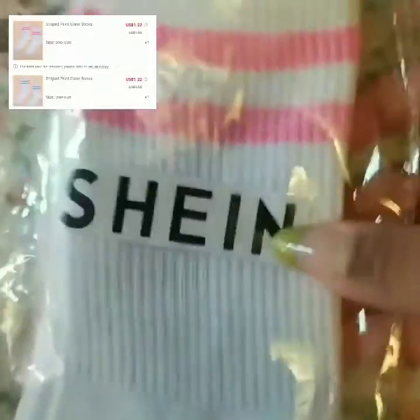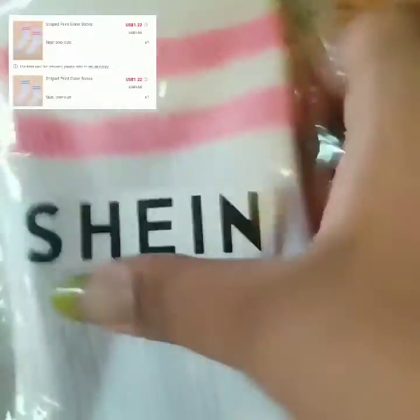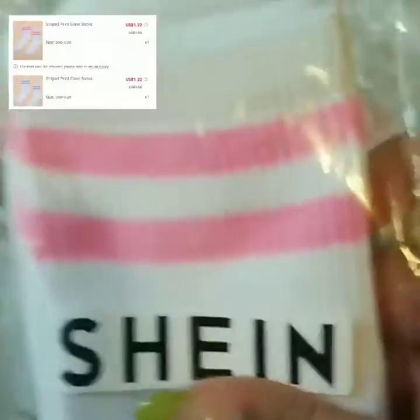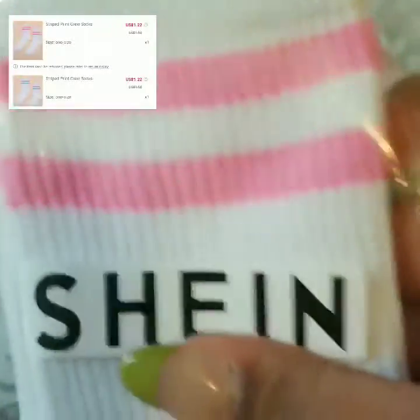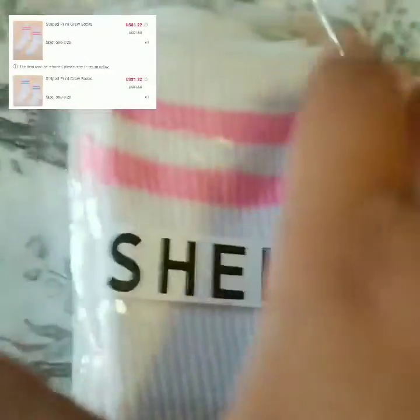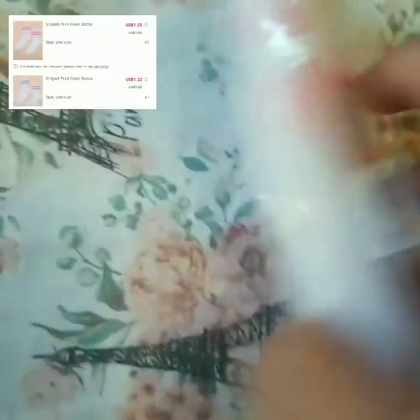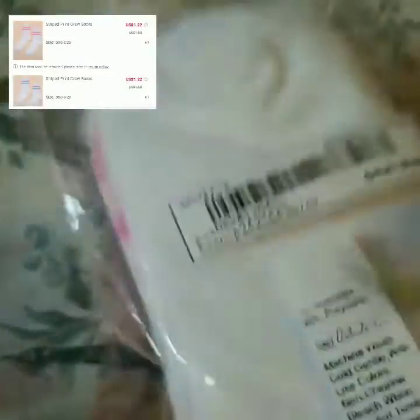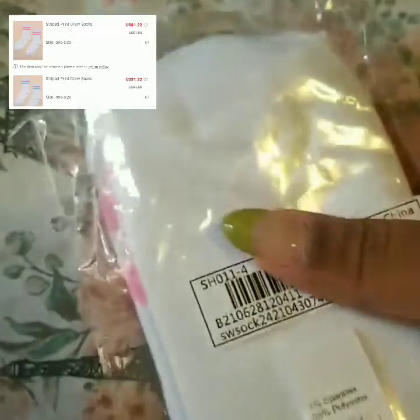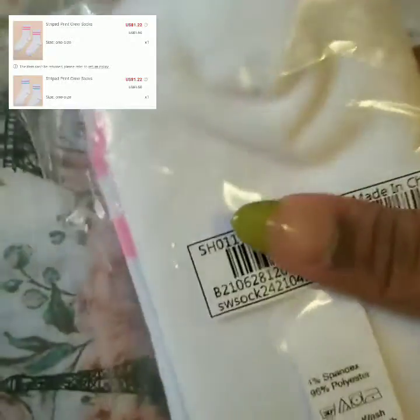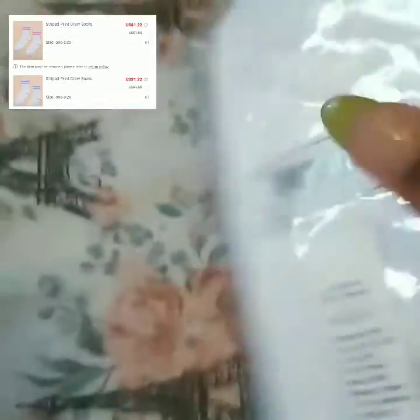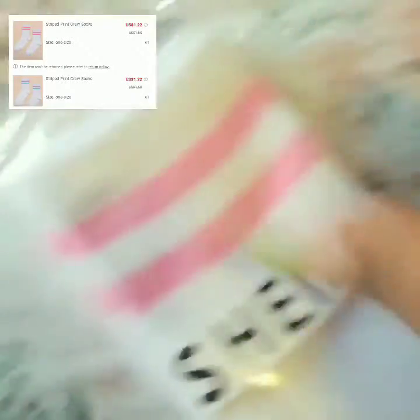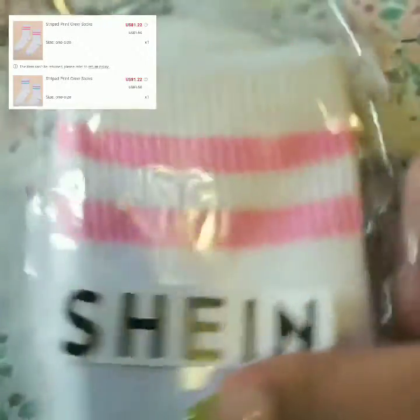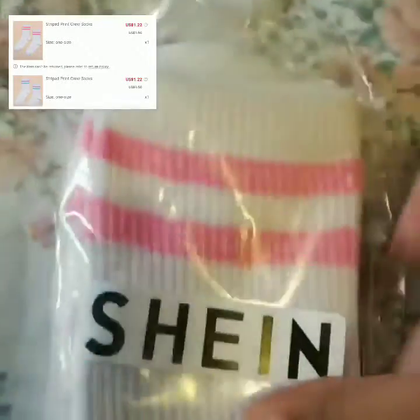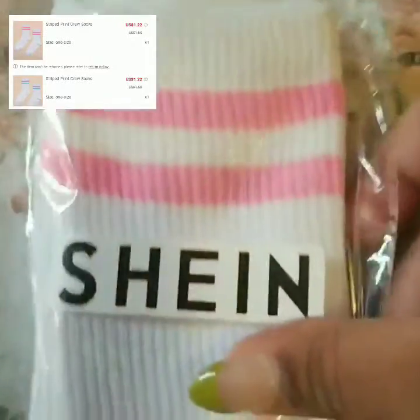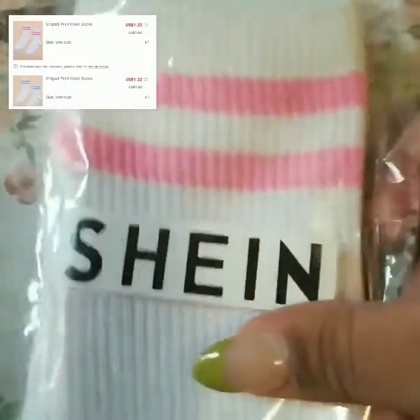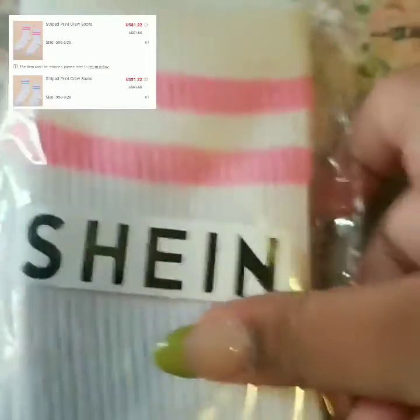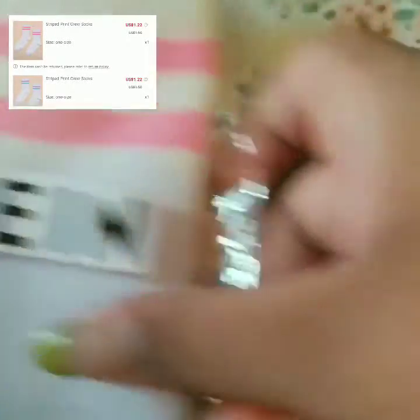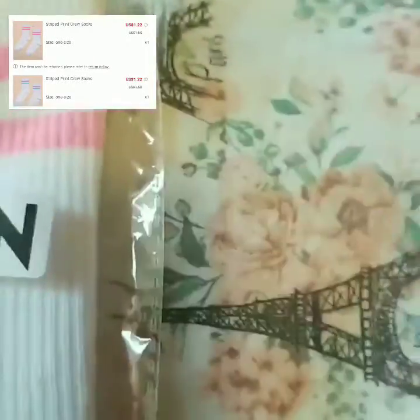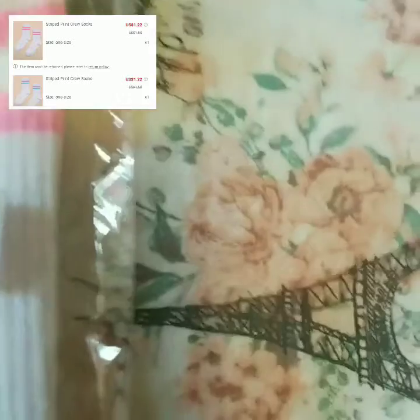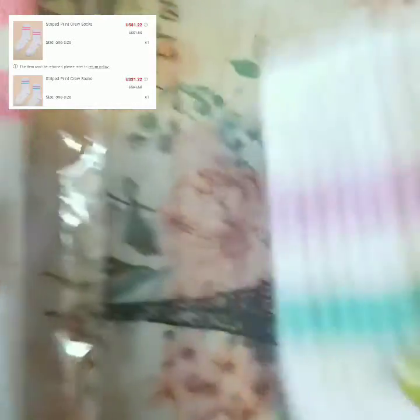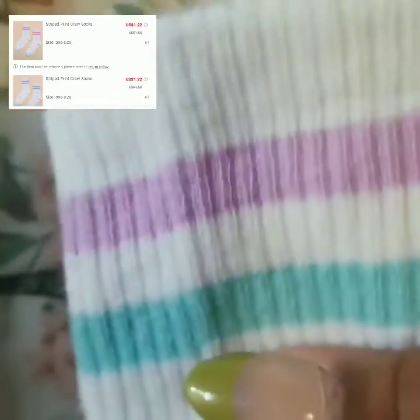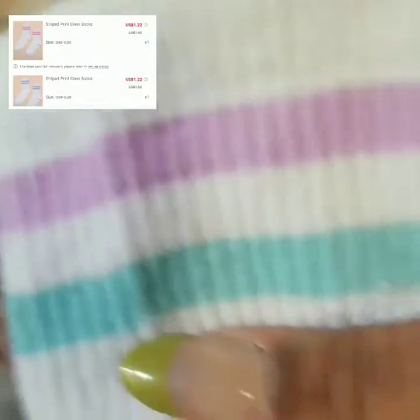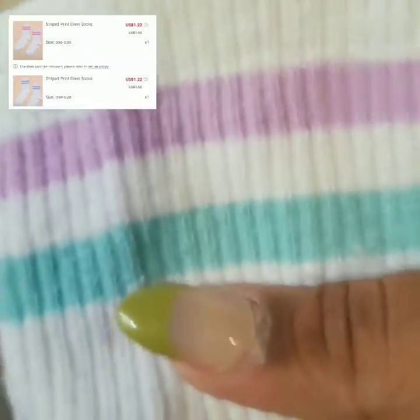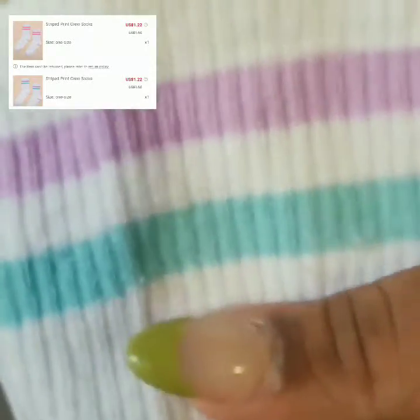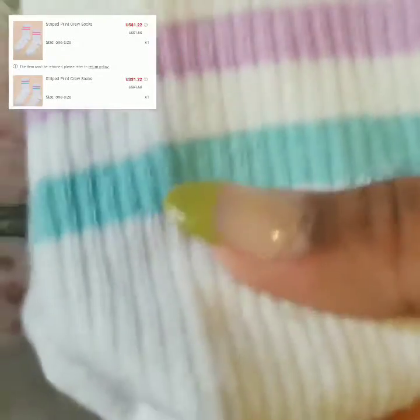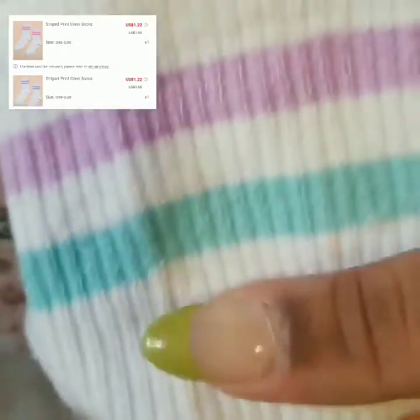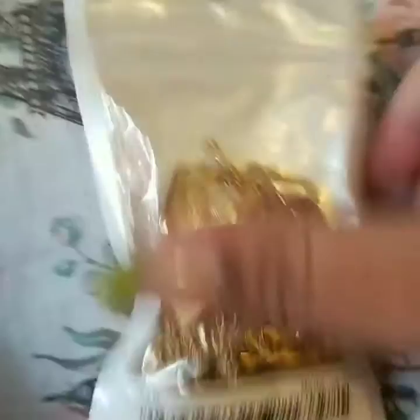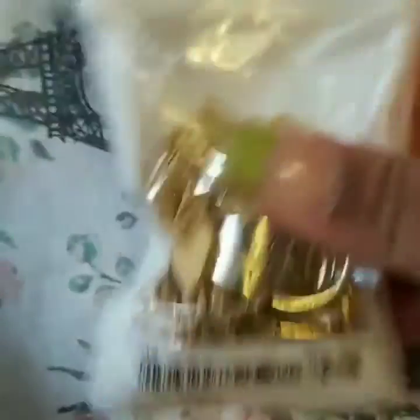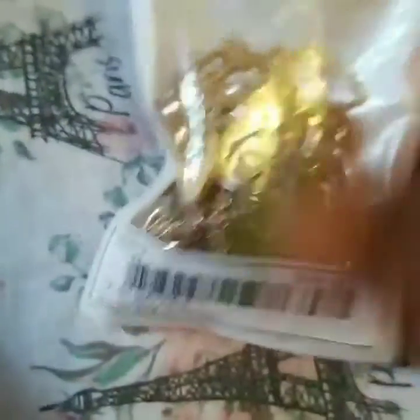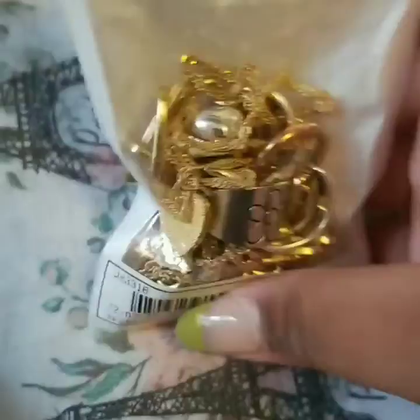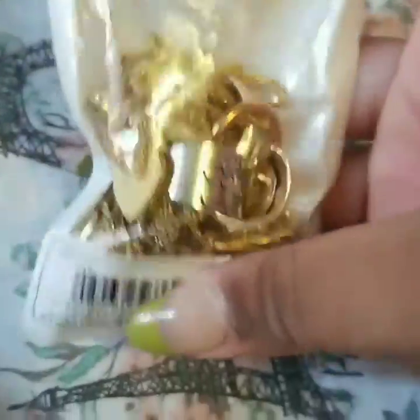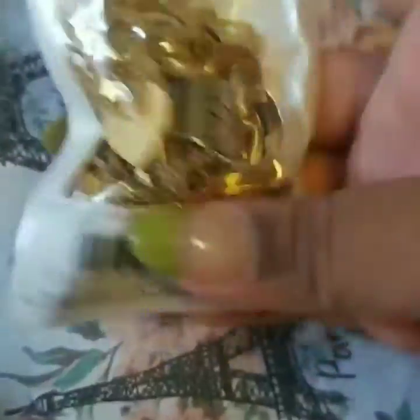I got some socks — they're actually really good quality and were only about a dollar. I got them for my new shoes. I got pink and then another pair in purple and blue. I really like these socks, so I would recommend getting them.